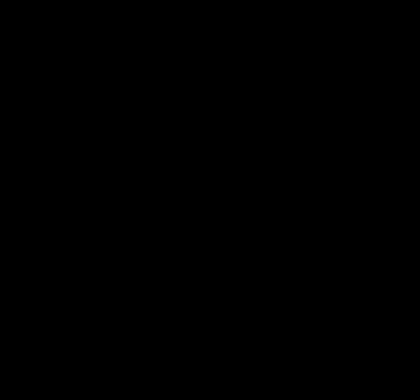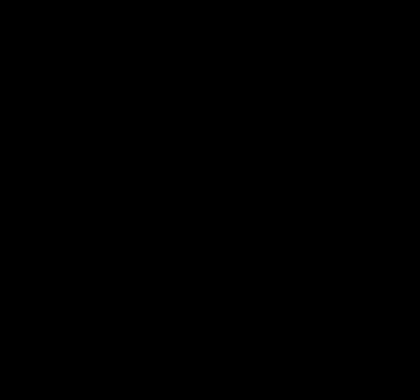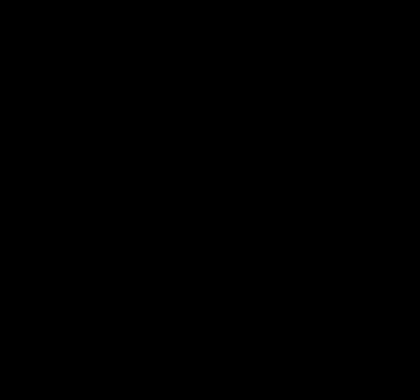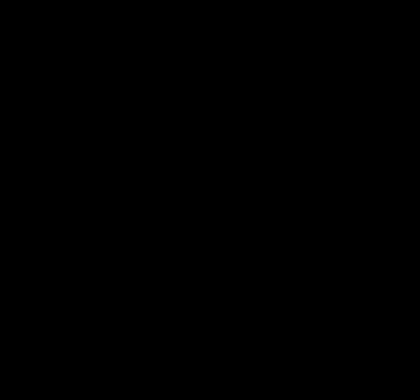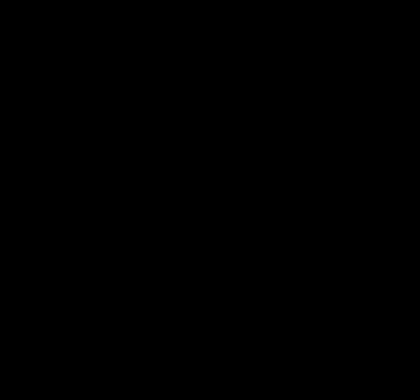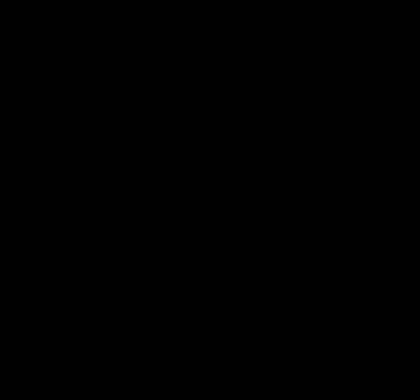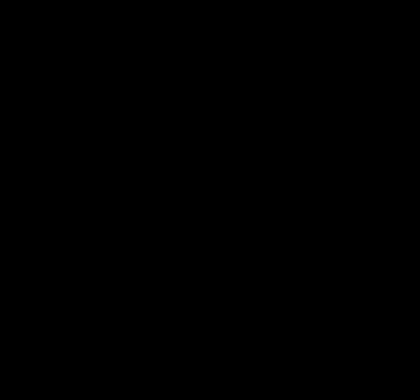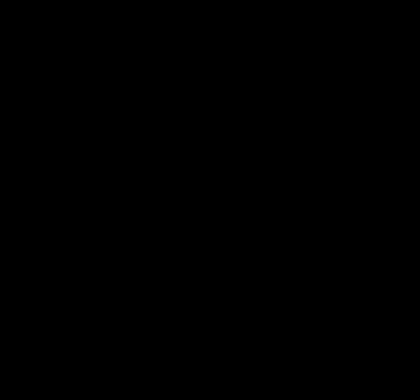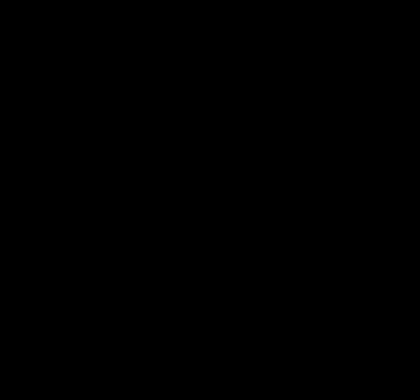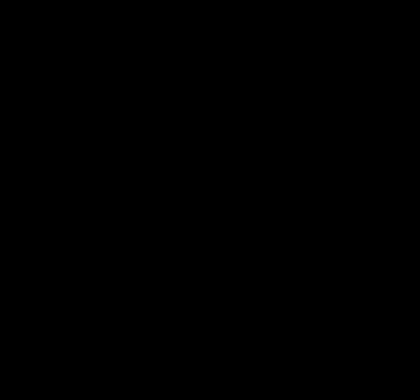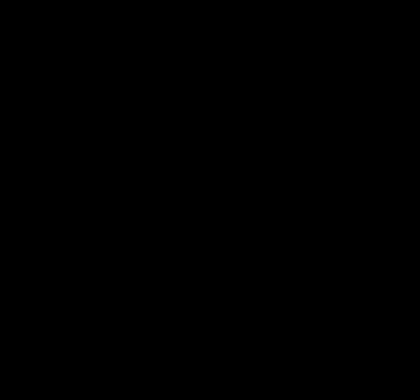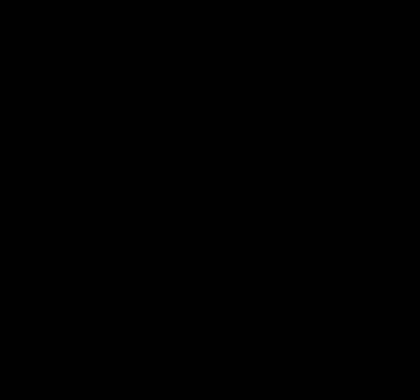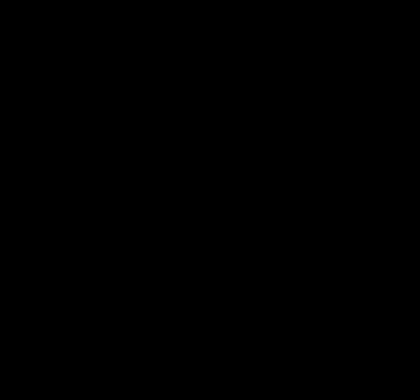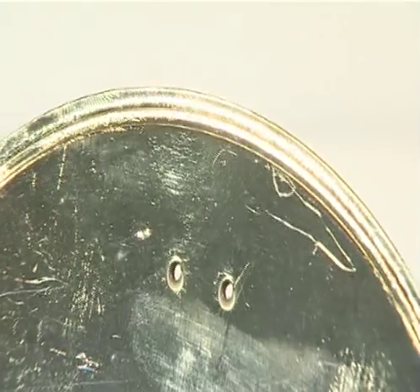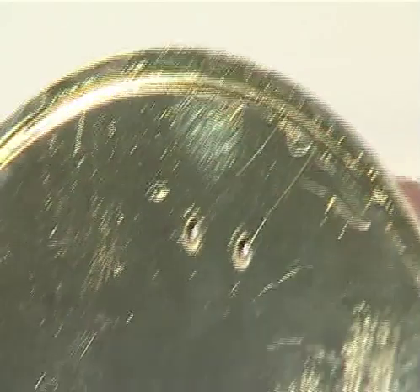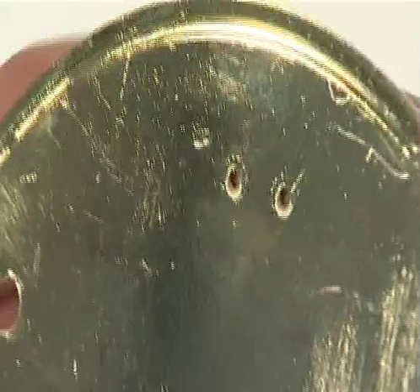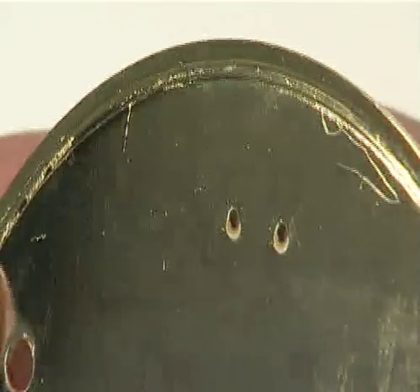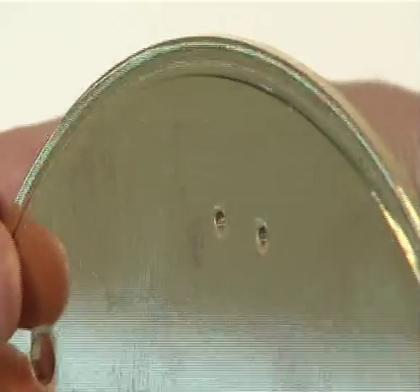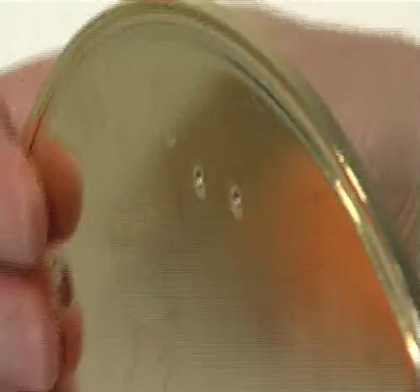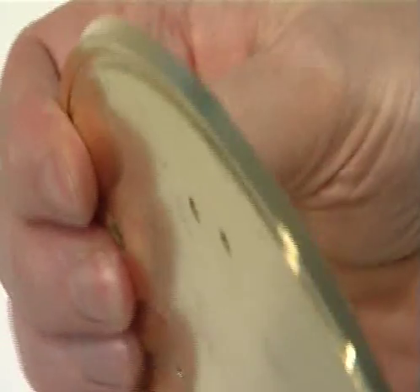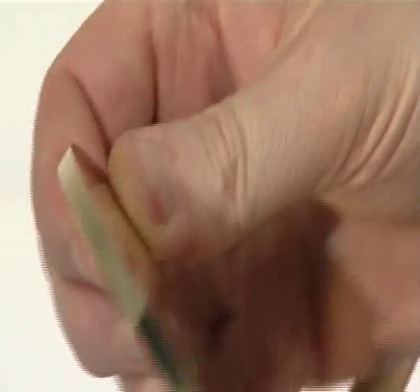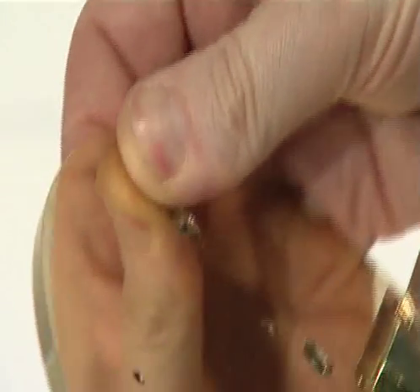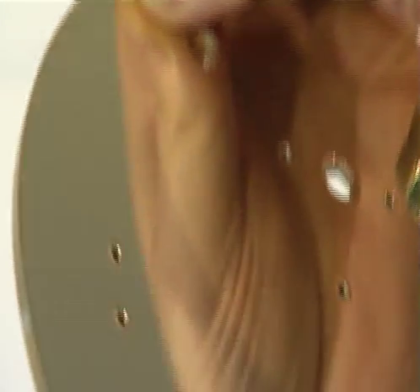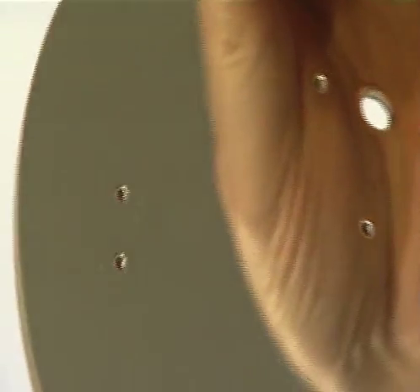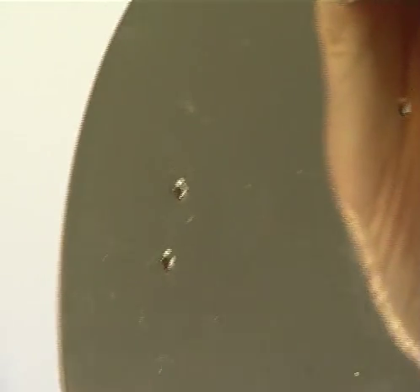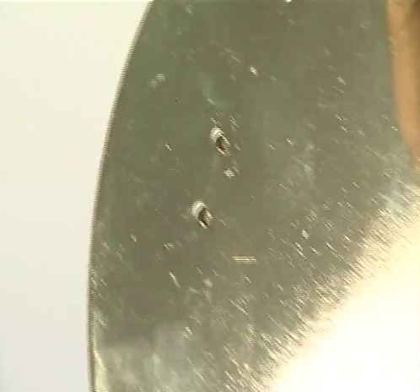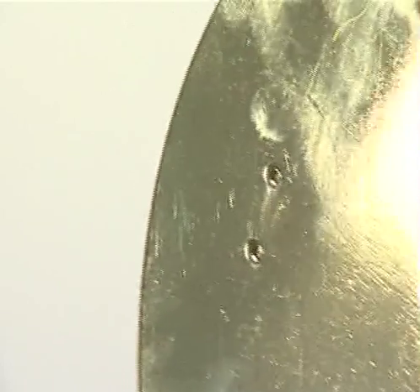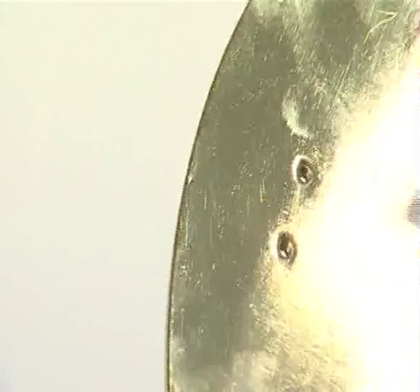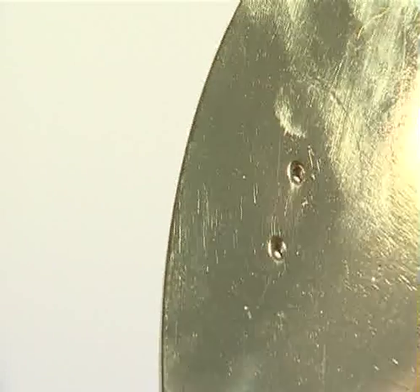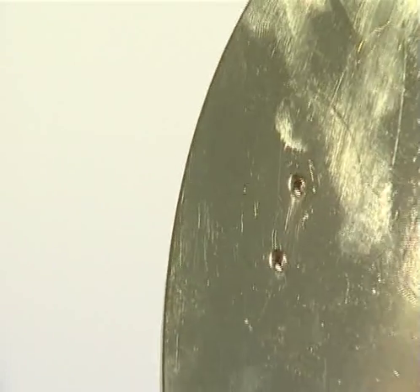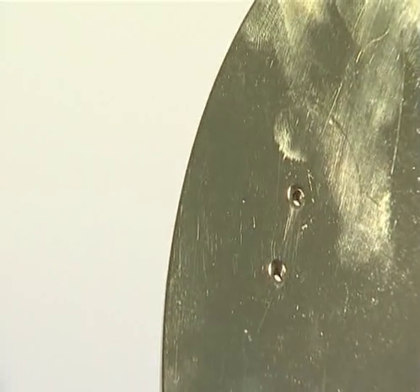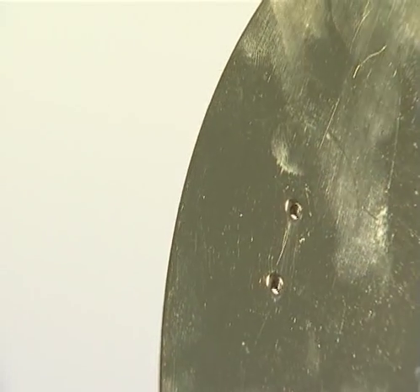Begin the first phase using parts supplied with issues 40 and 41. Take the bottom base plate. Note that there is a channel around the upper surface perimeter to accommodate the drum sides.